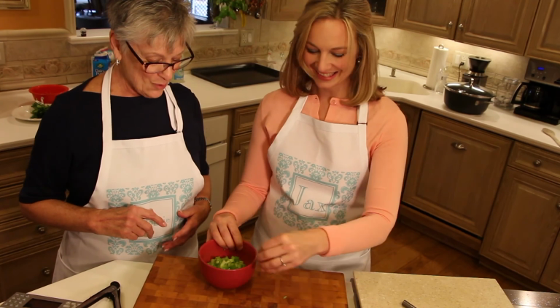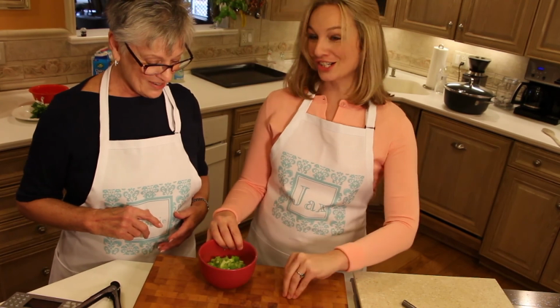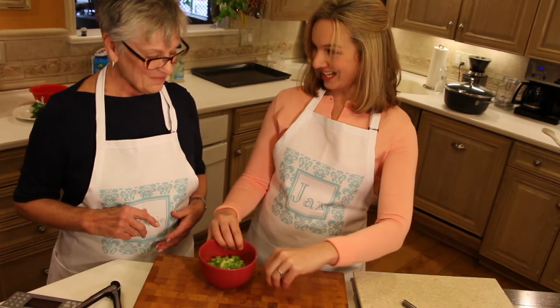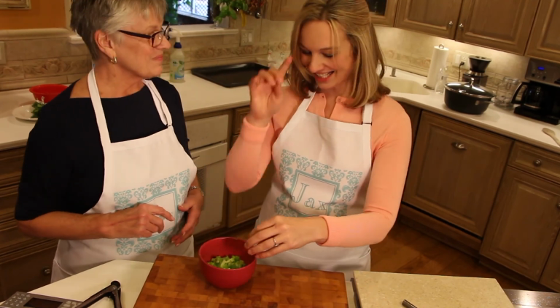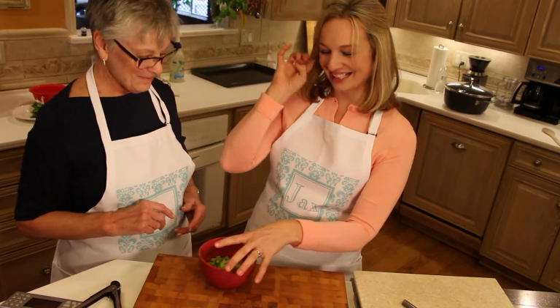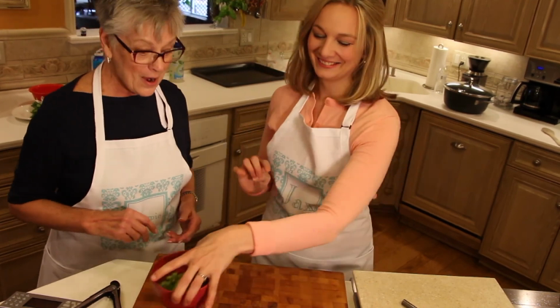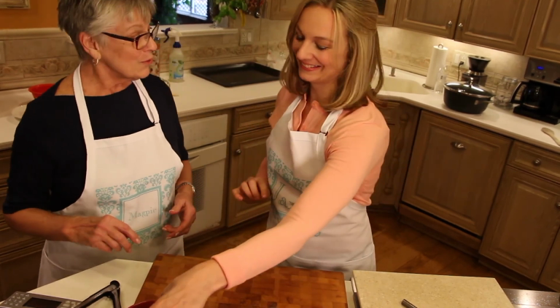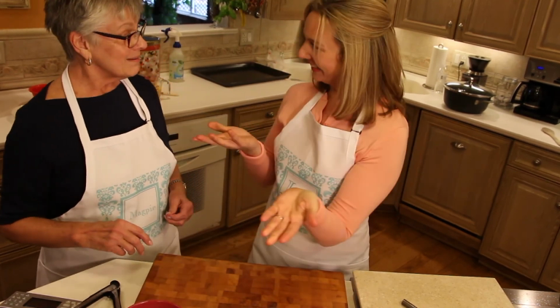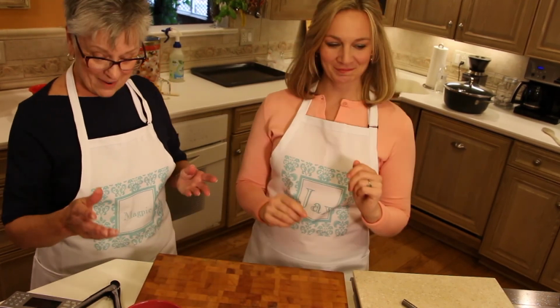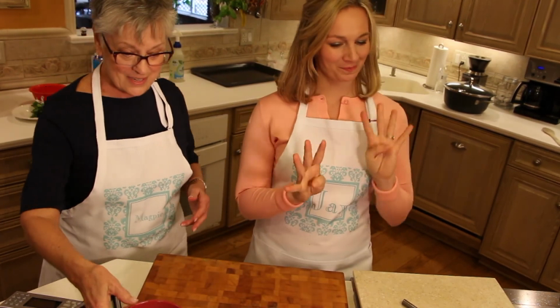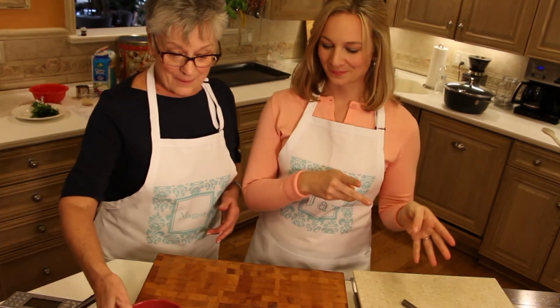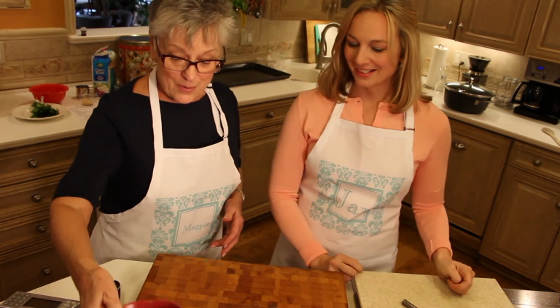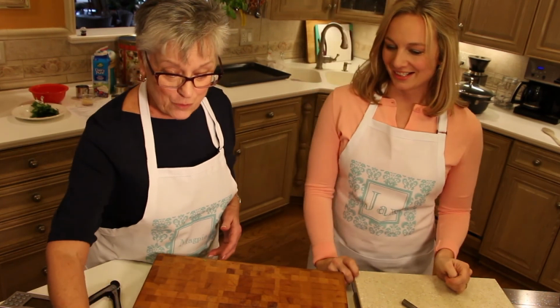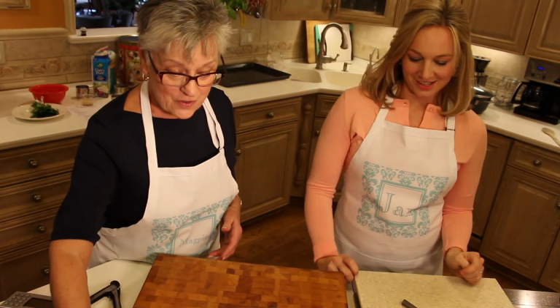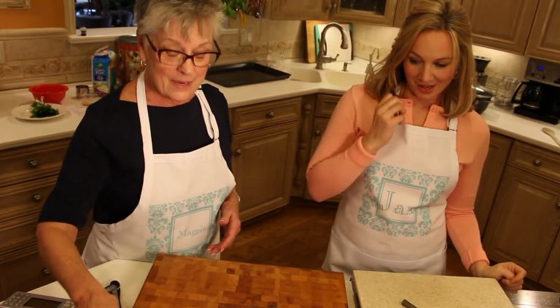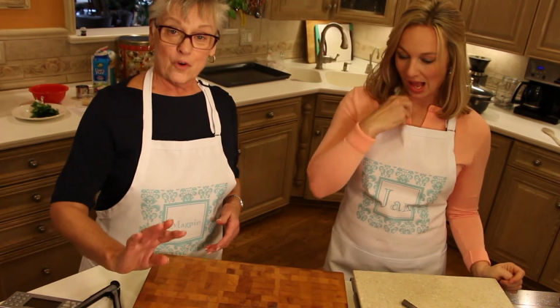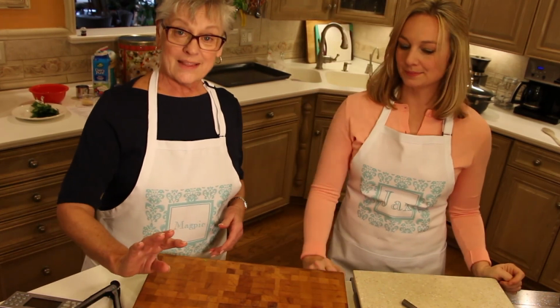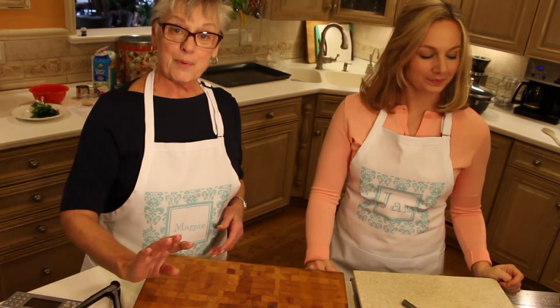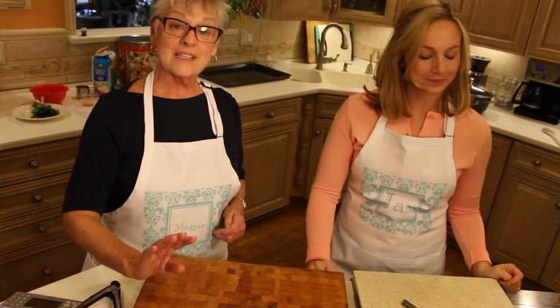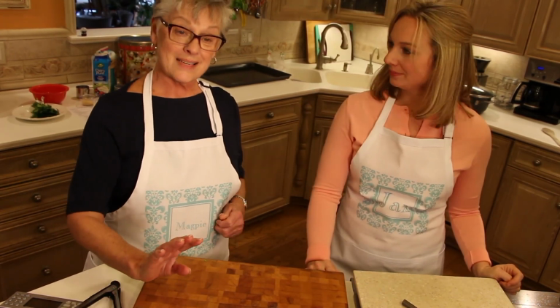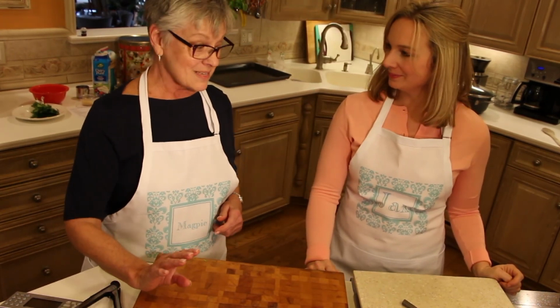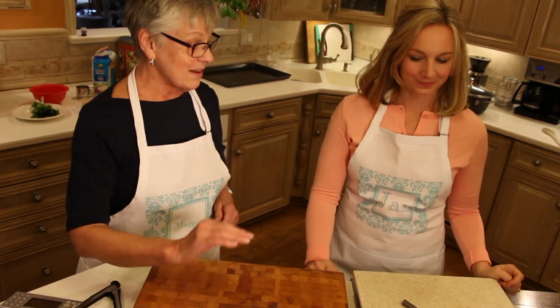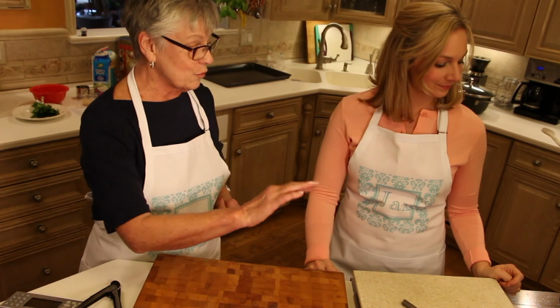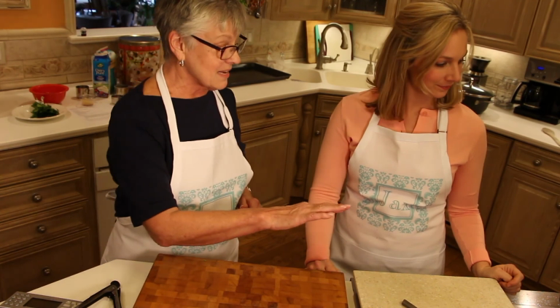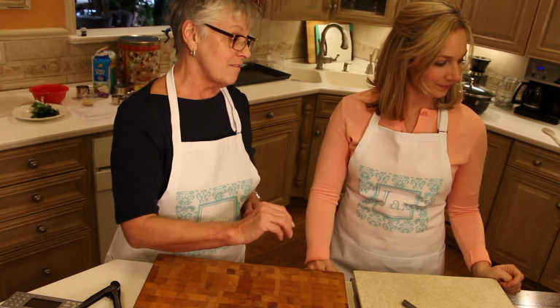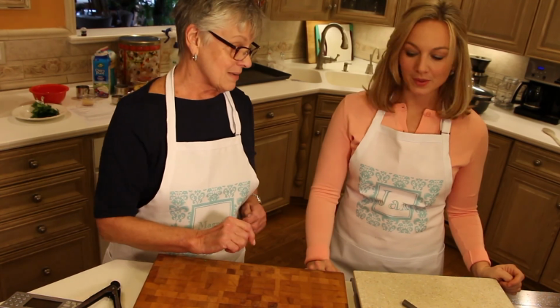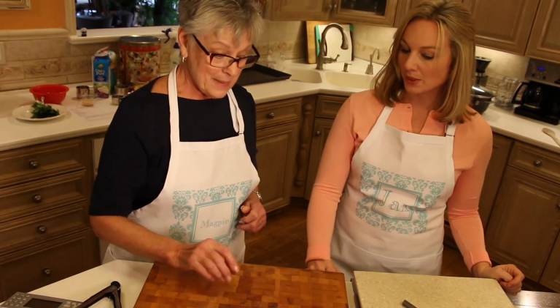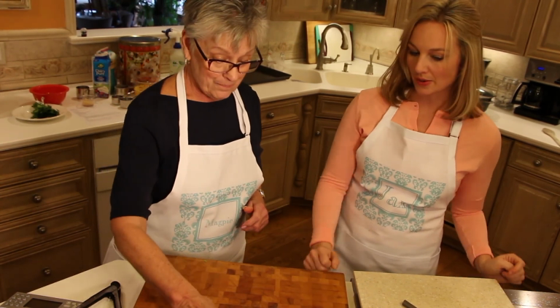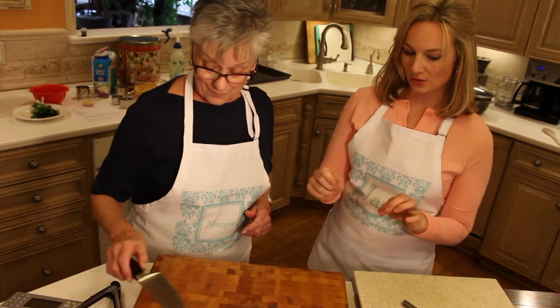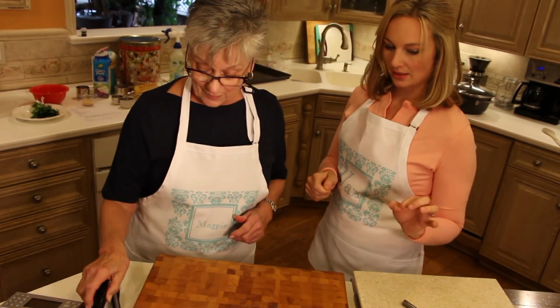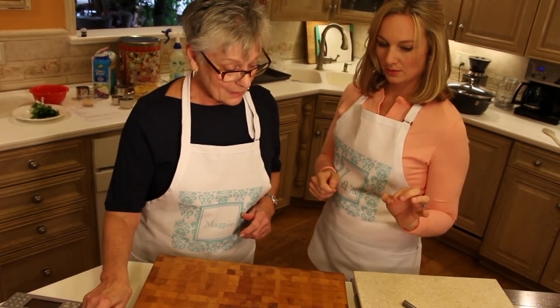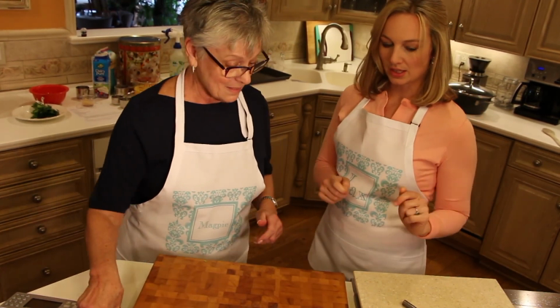Four chicken thighs — boneless and skinless. So it's four stalks of celery, four chicken thighs, and four slices of bacon. You're sensing a pattern there!